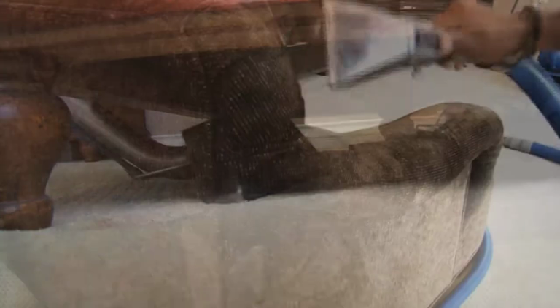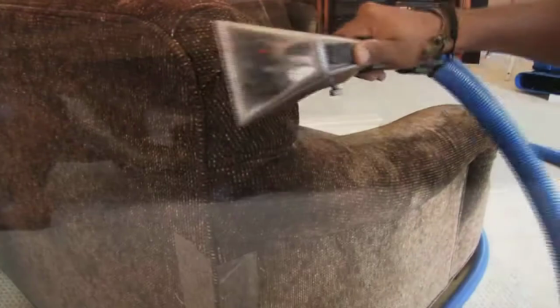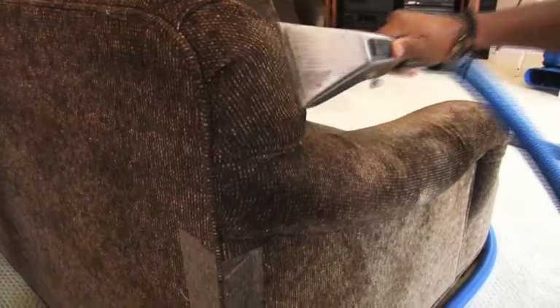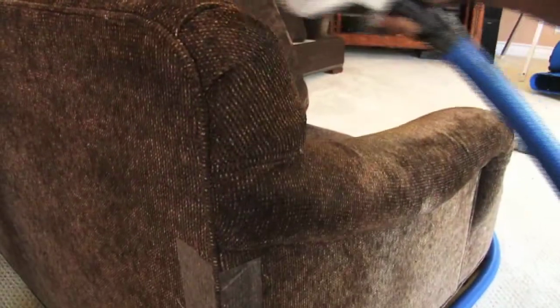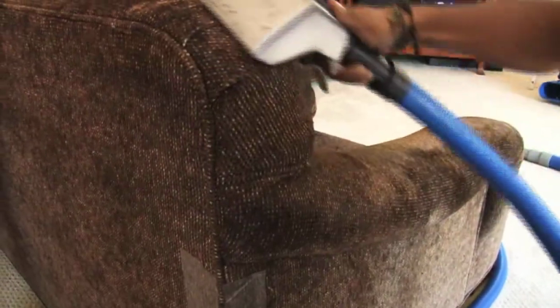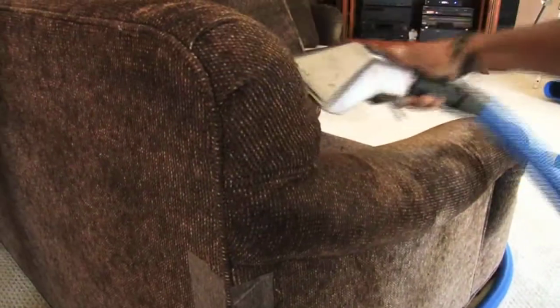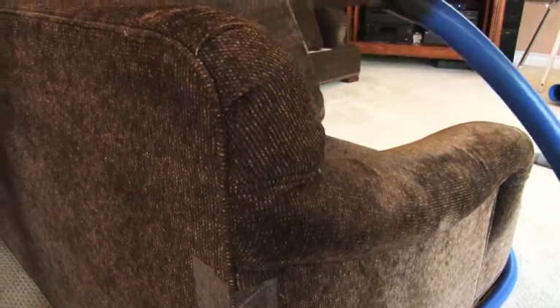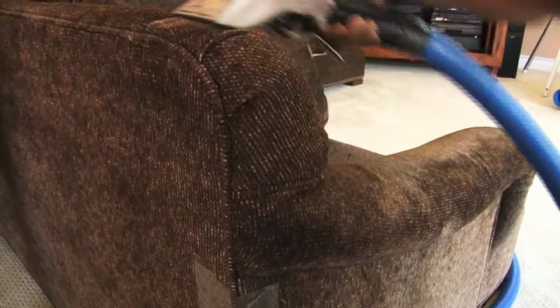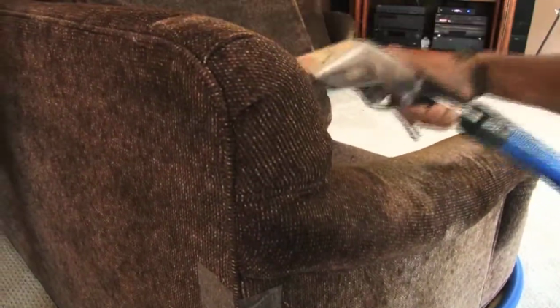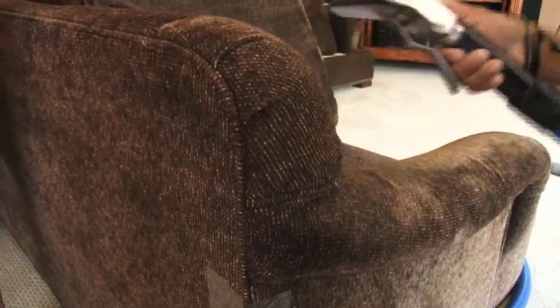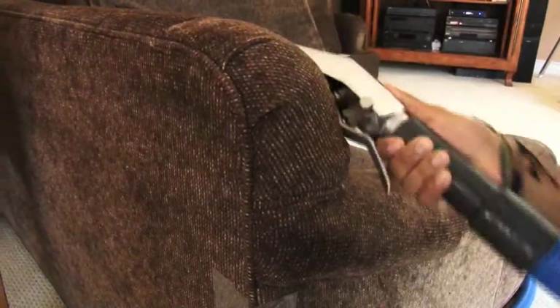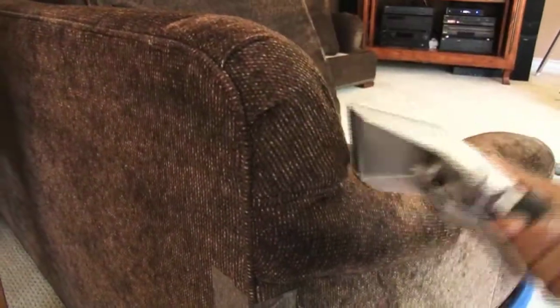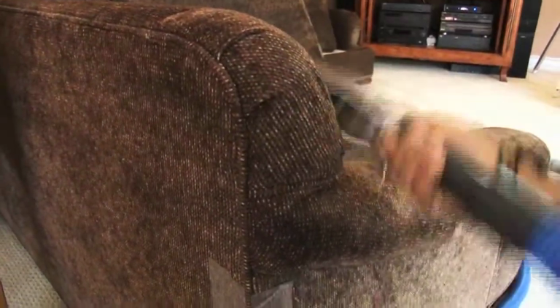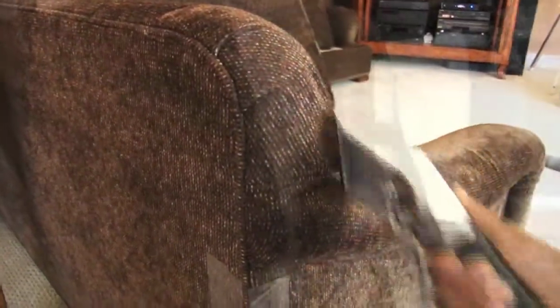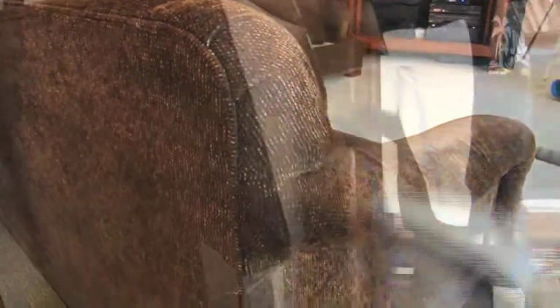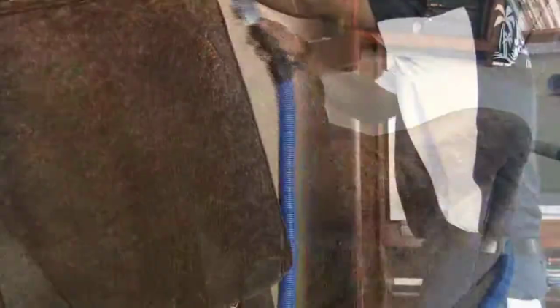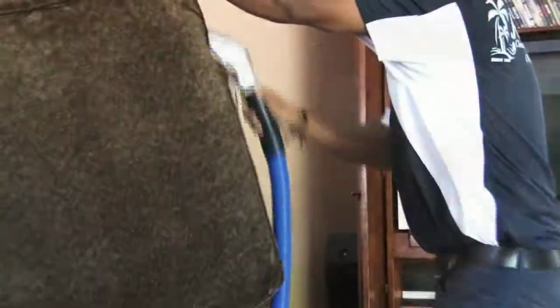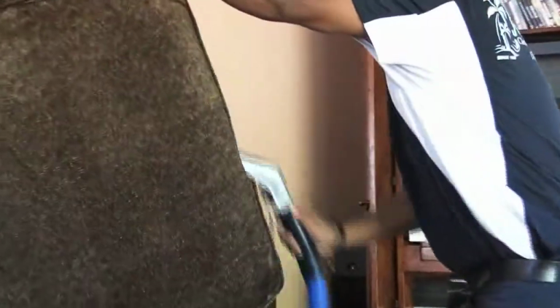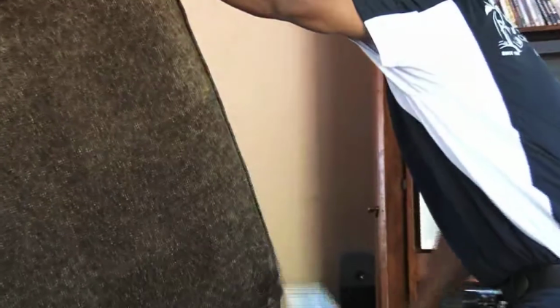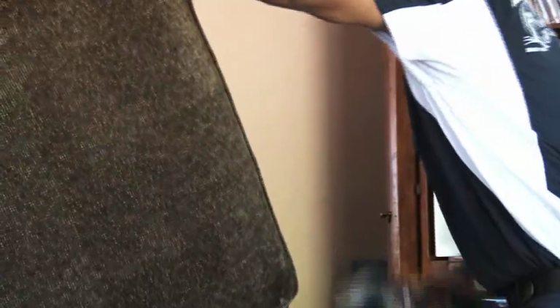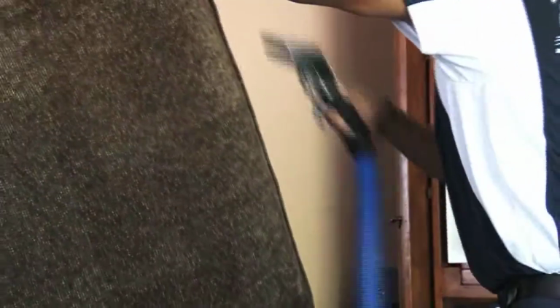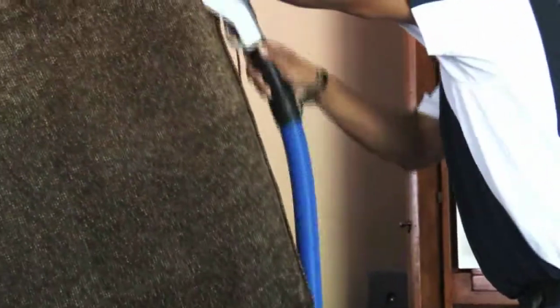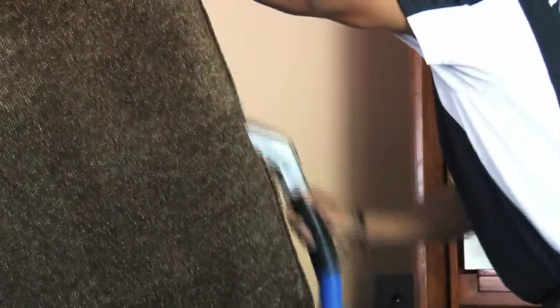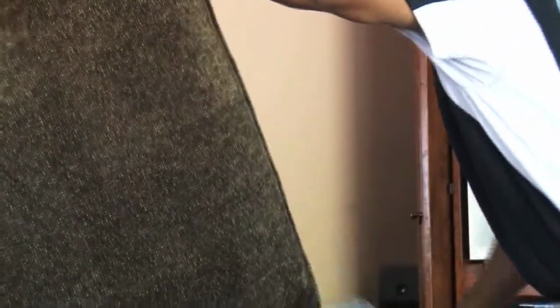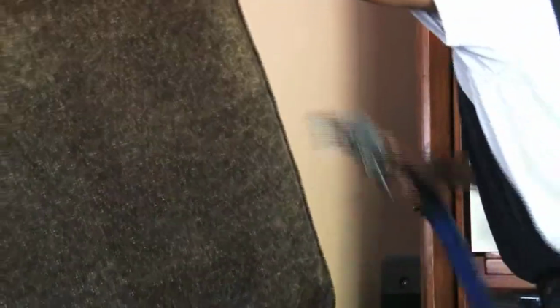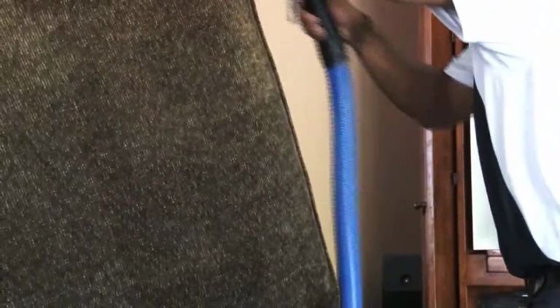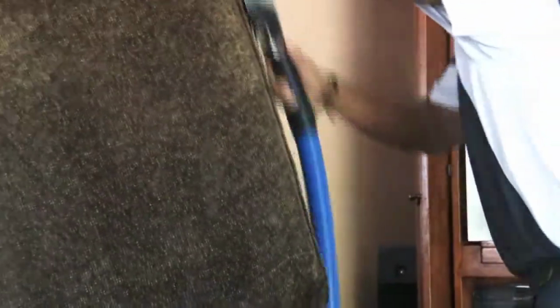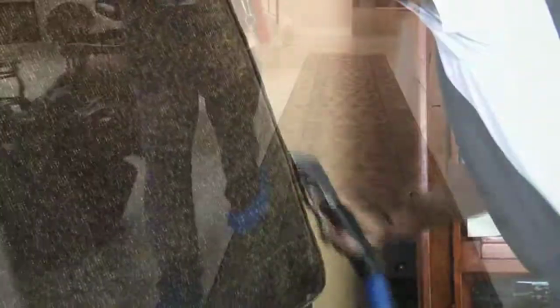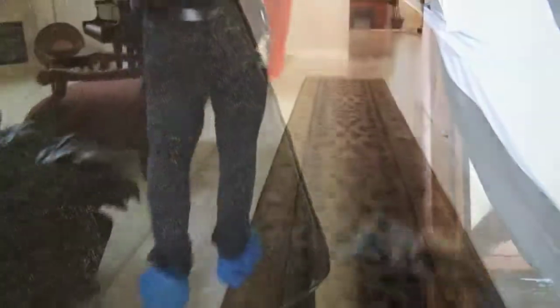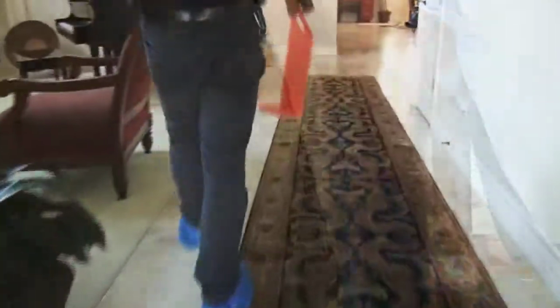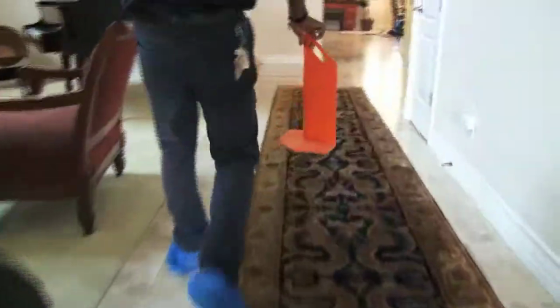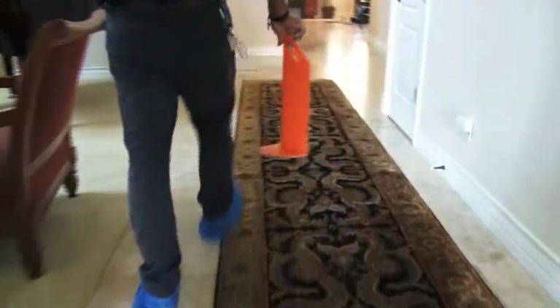Another one of our professional services we offer is having your upholstery cleaned. We clean chairs, sofas, love seats, and ottomans. We care for your home.